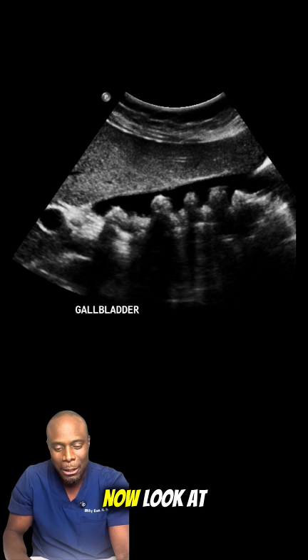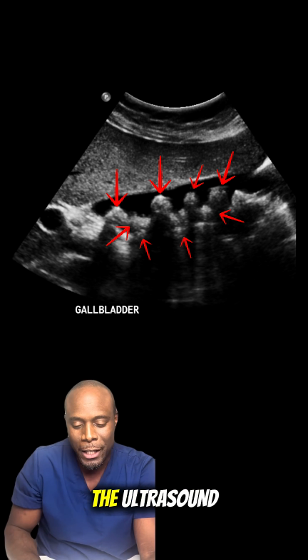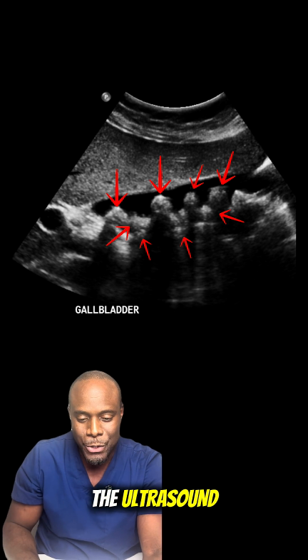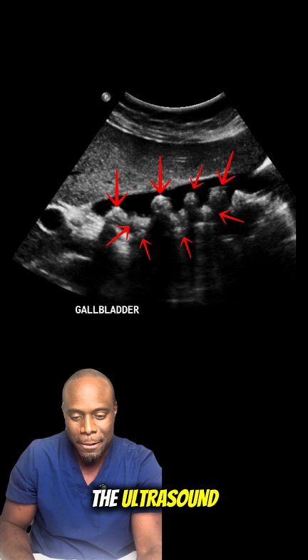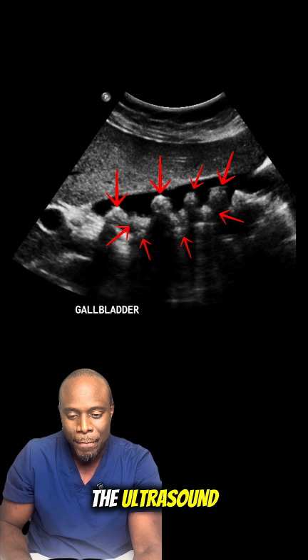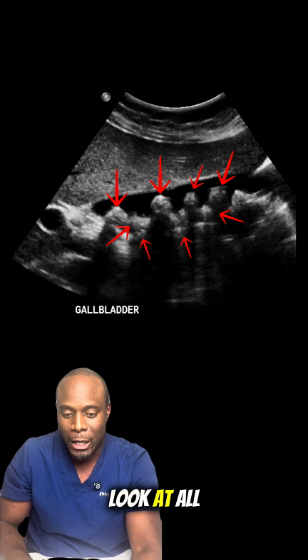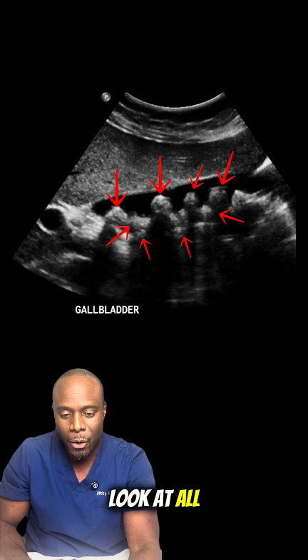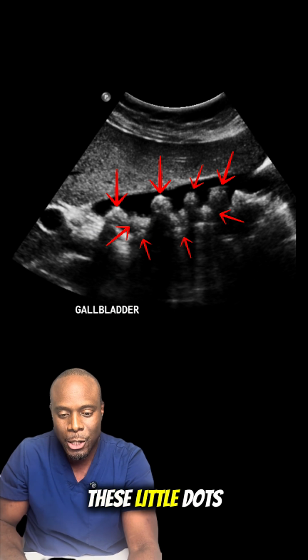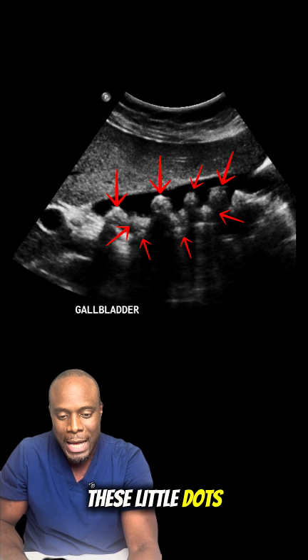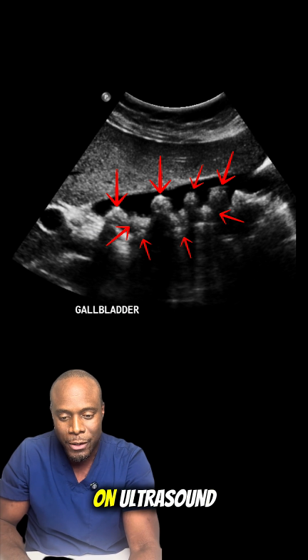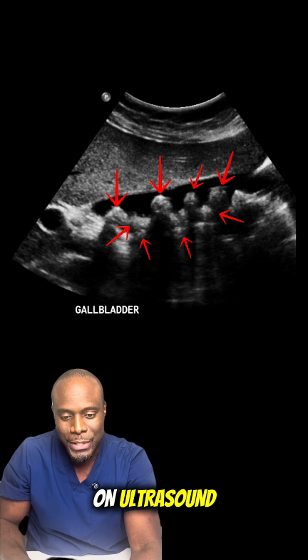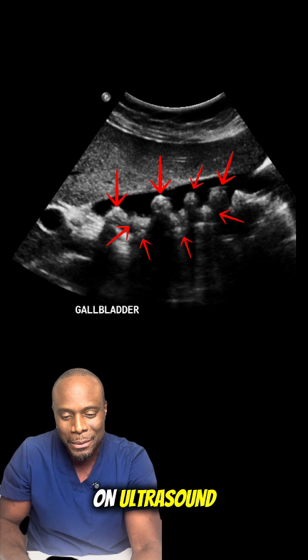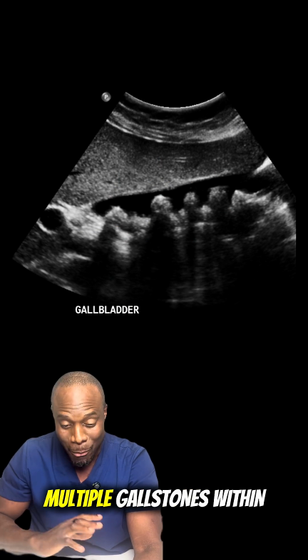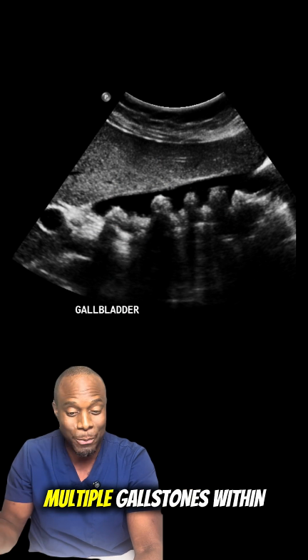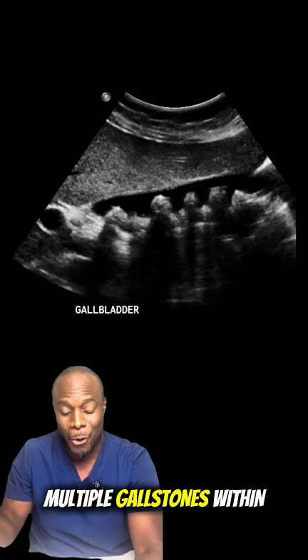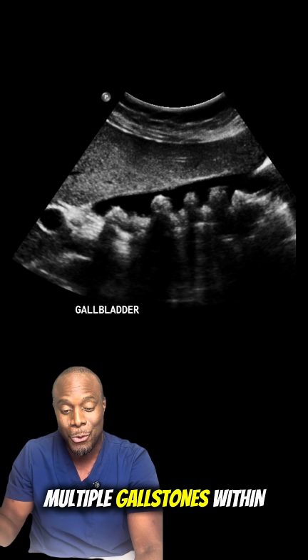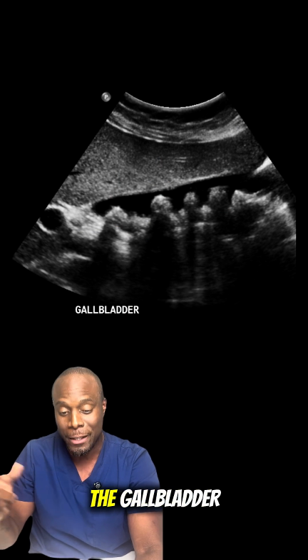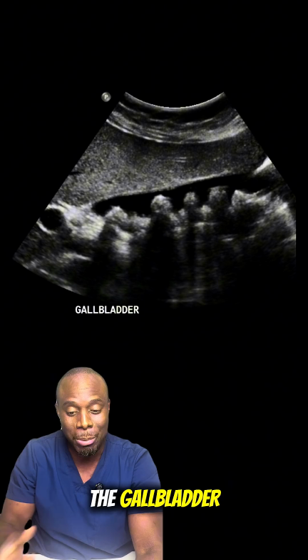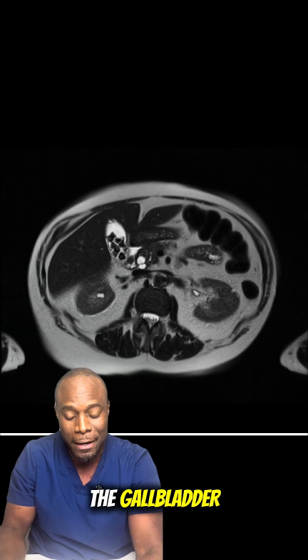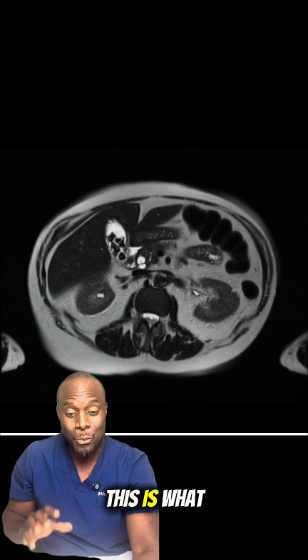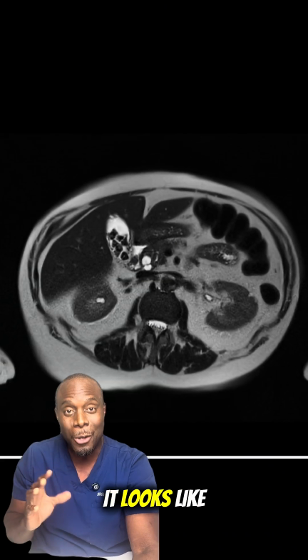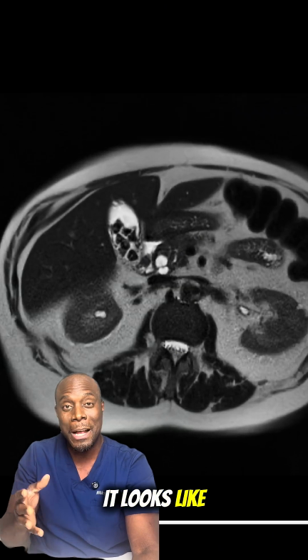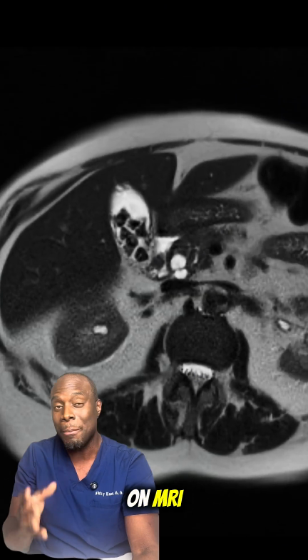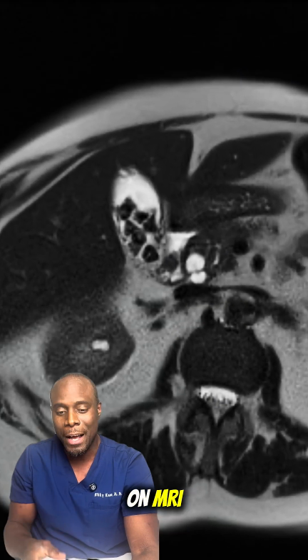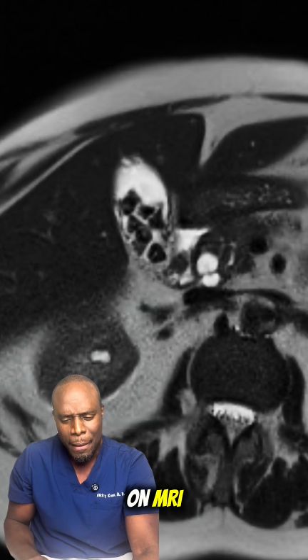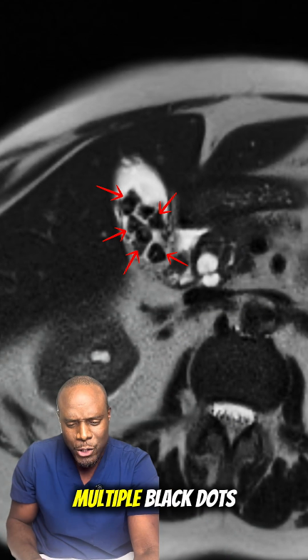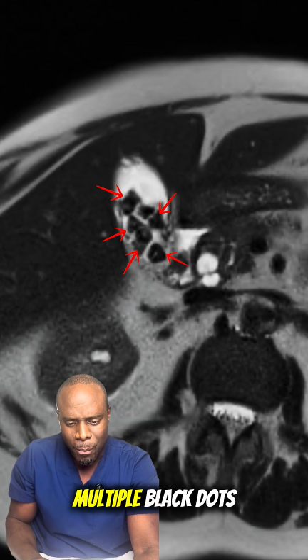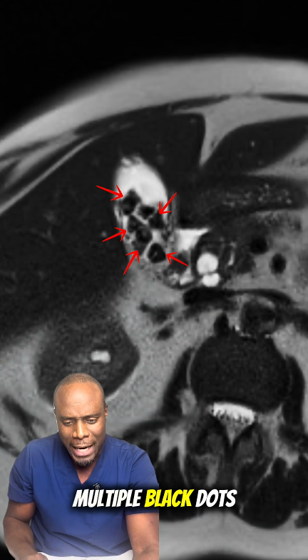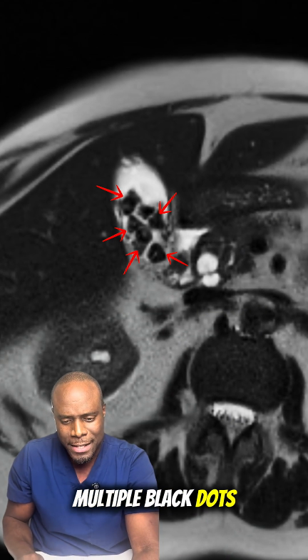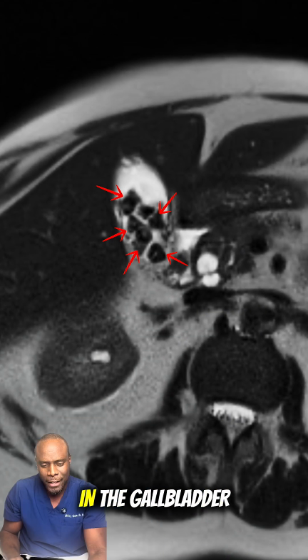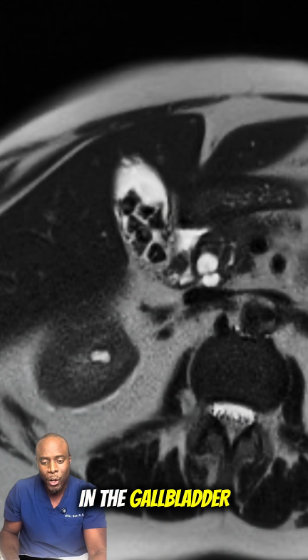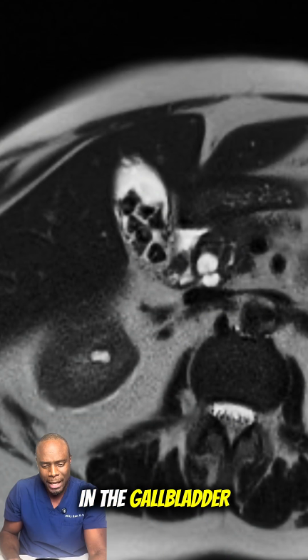Now look at the ultrasound. Look at all these little dots — multiple gallstones within the gallbladder. This is what it looks like on MRI: multiple black dots in the gallbladder.